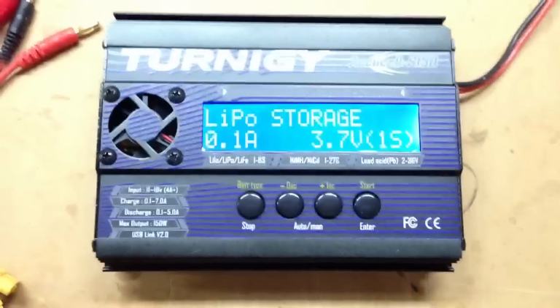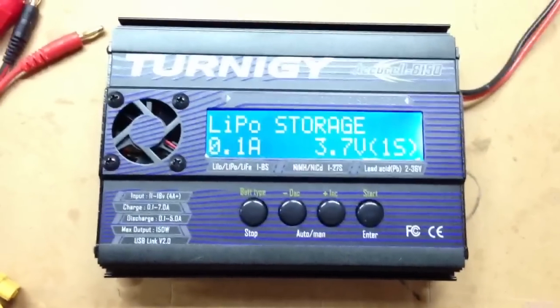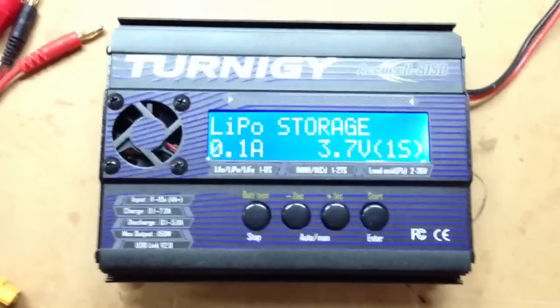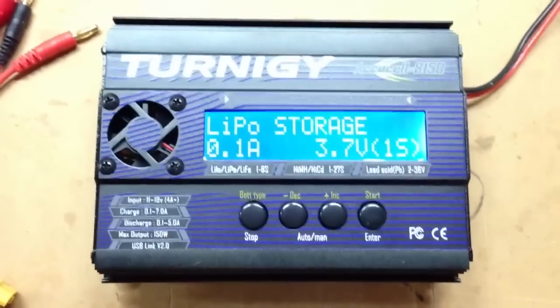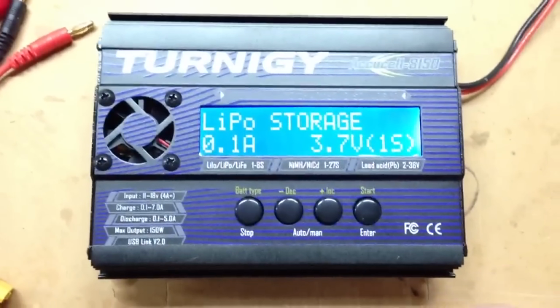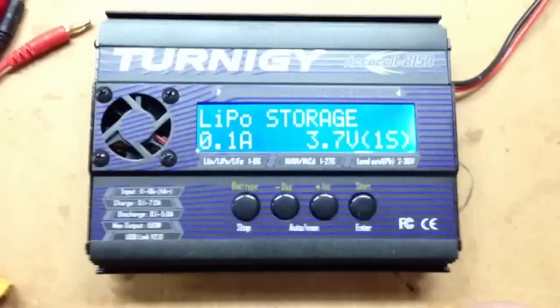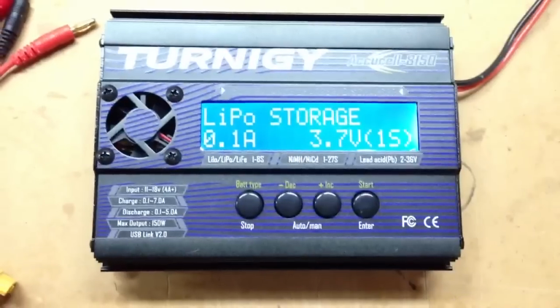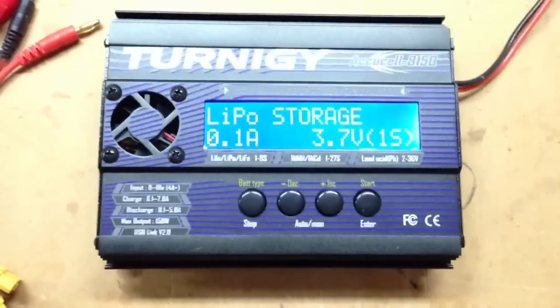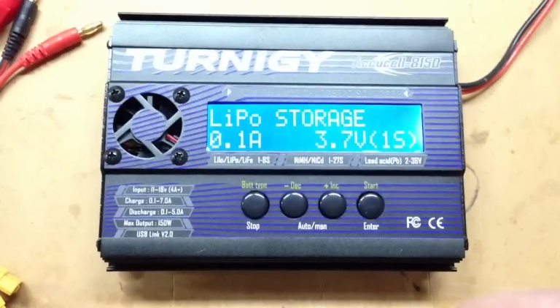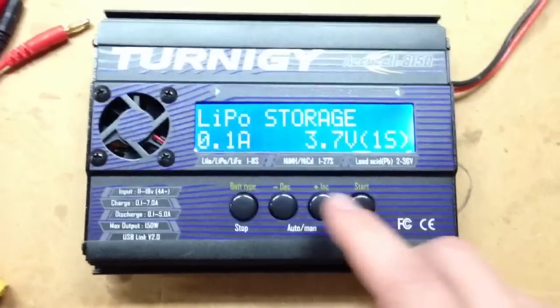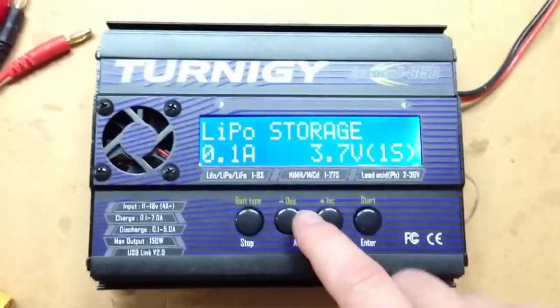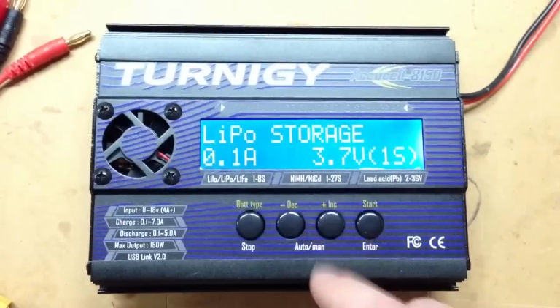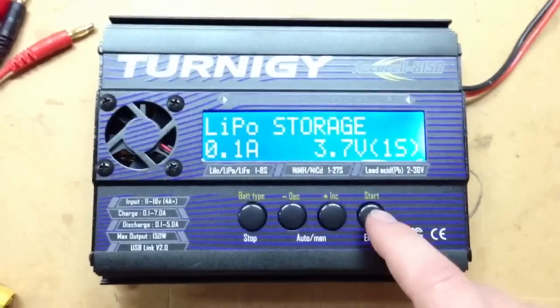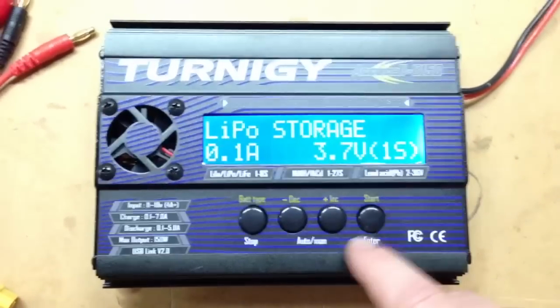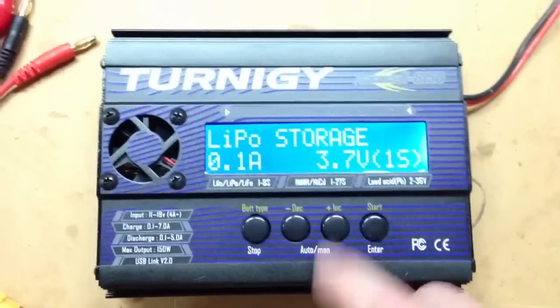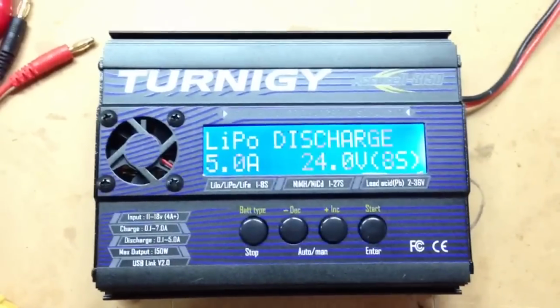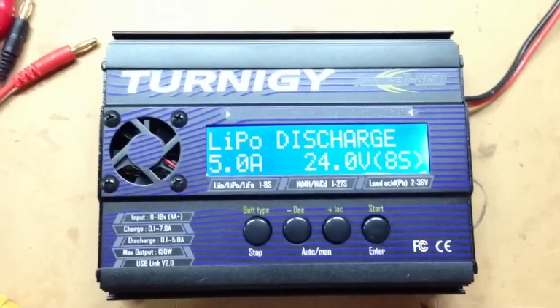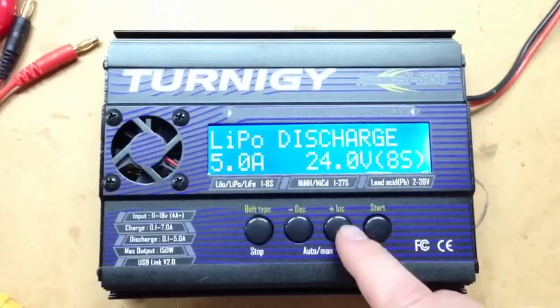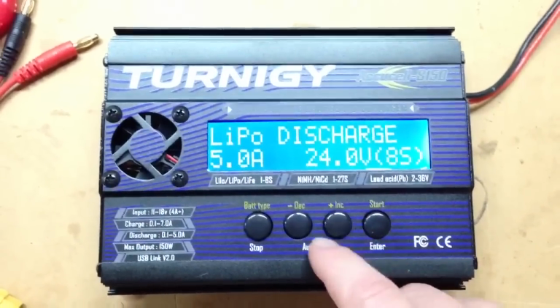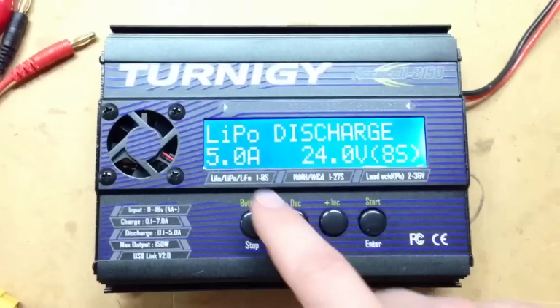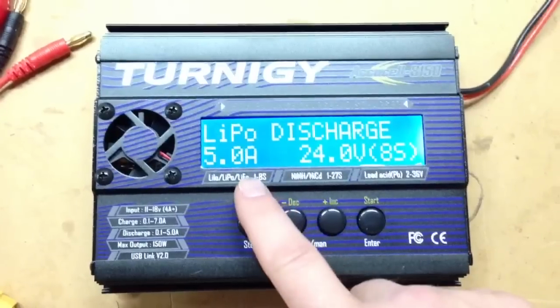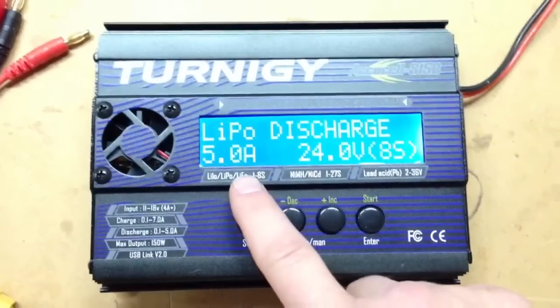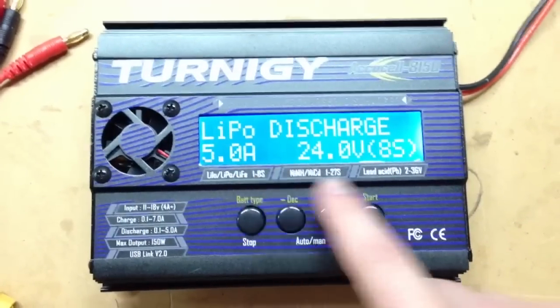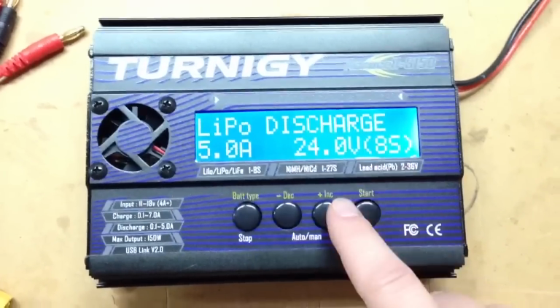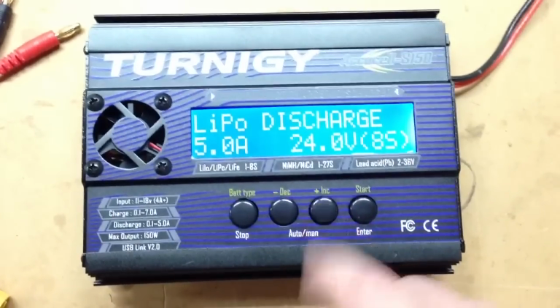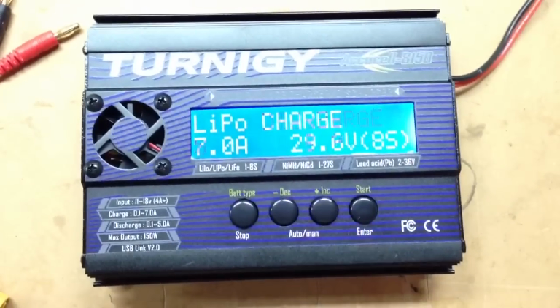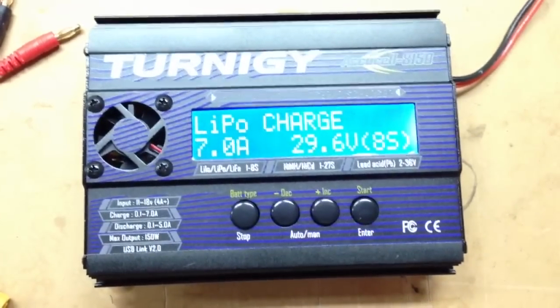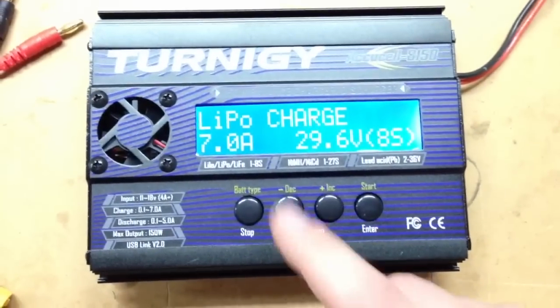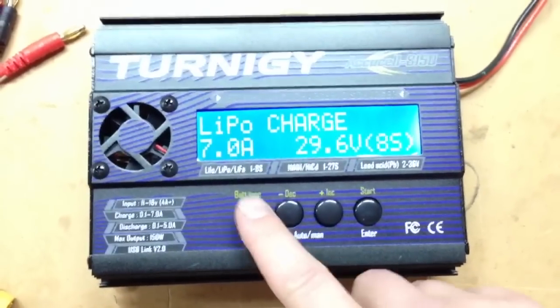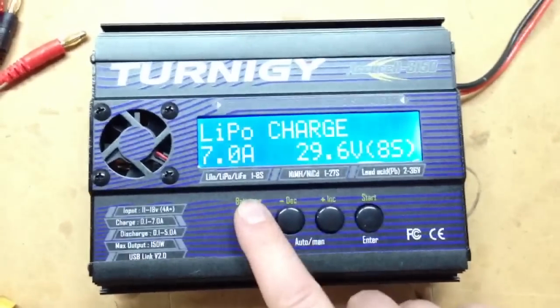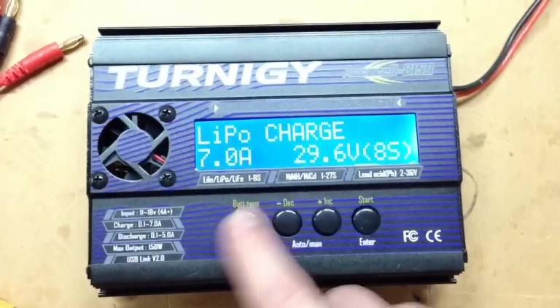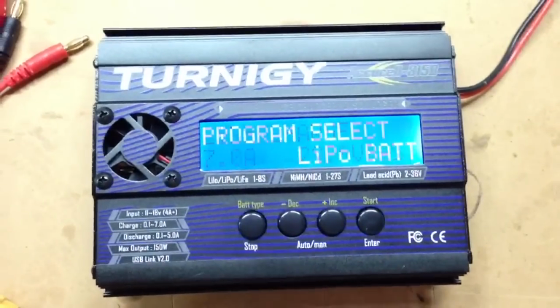That's really nice for all of my indoor packs because I've got a whole bunch of them. And we've got a discharge function here — again, there's our 5 amps, and it does 8S.